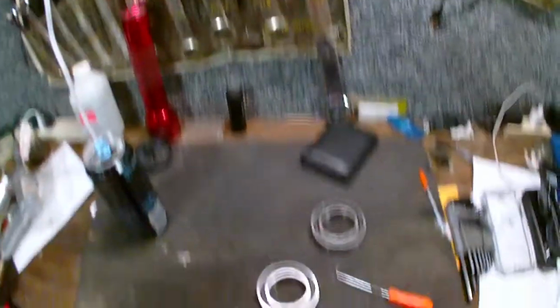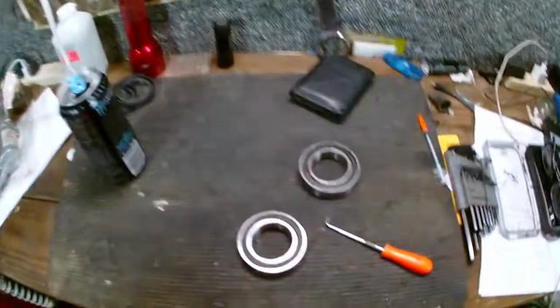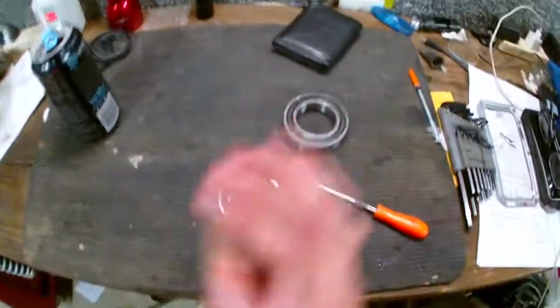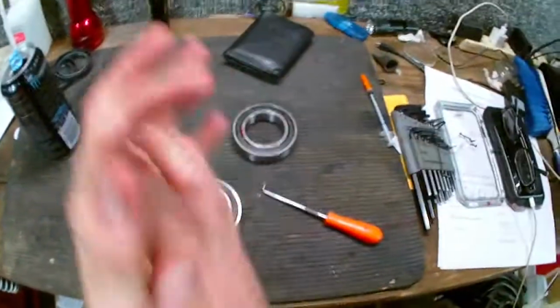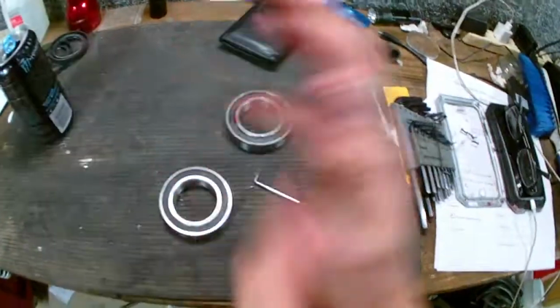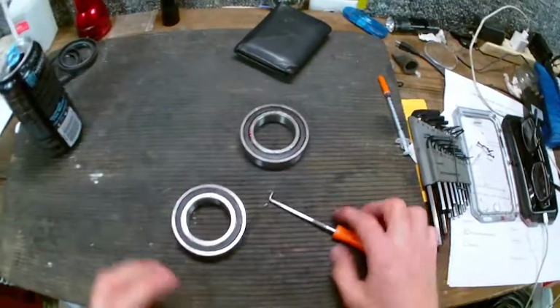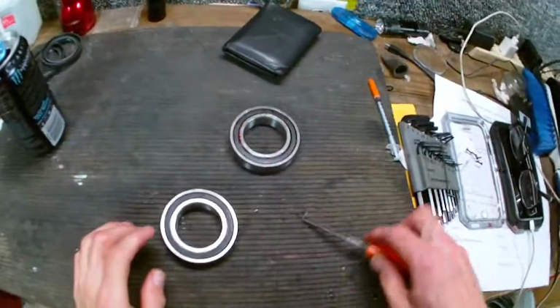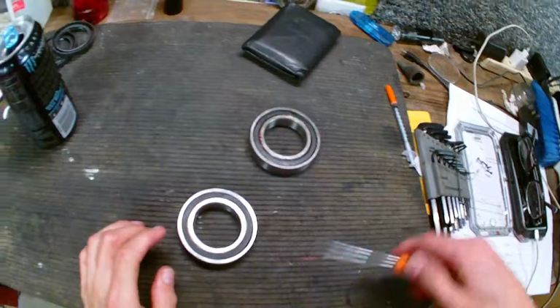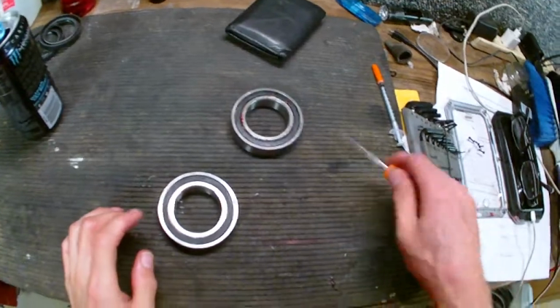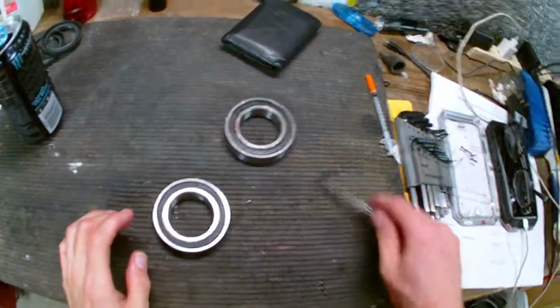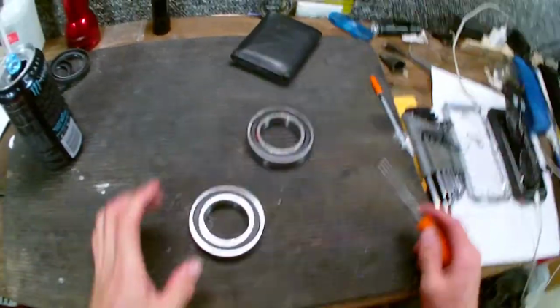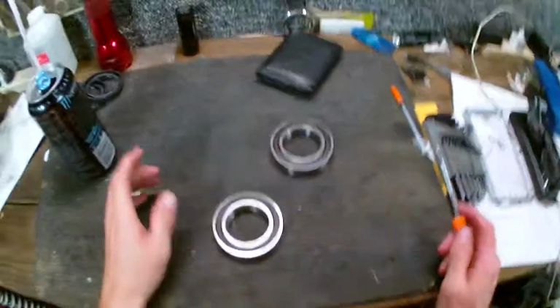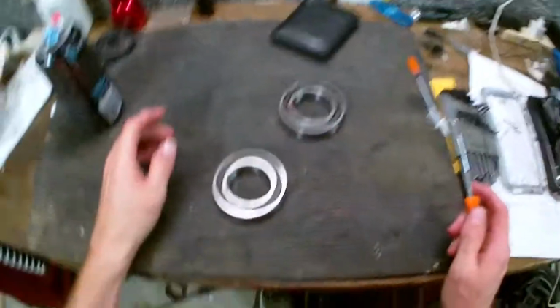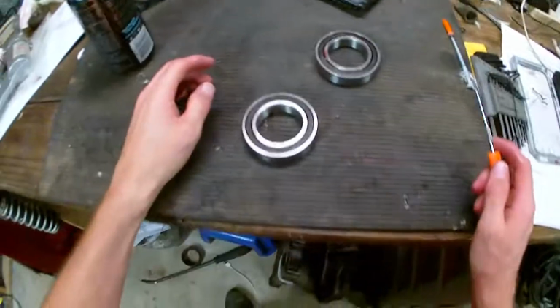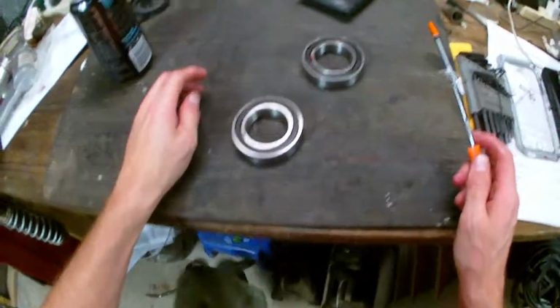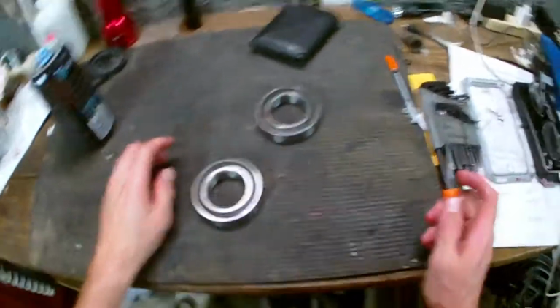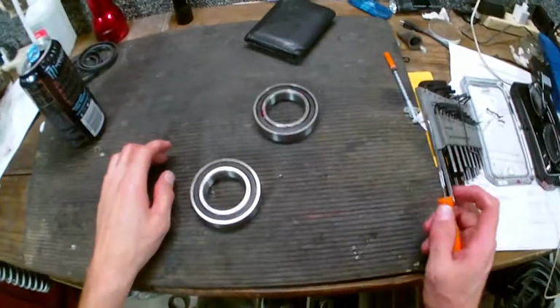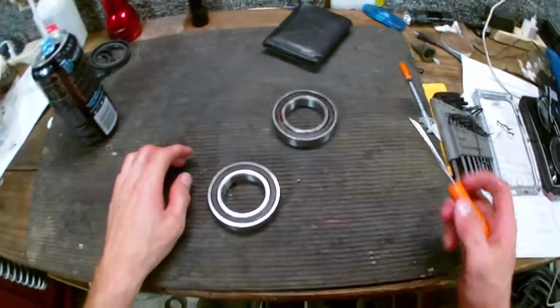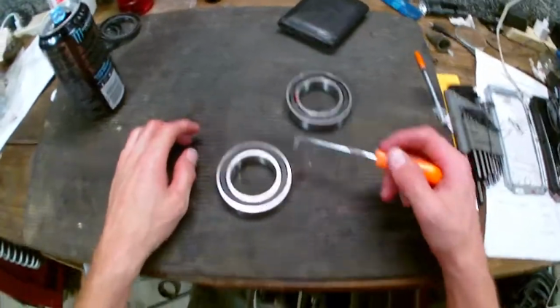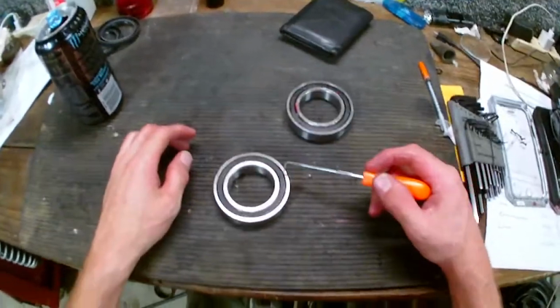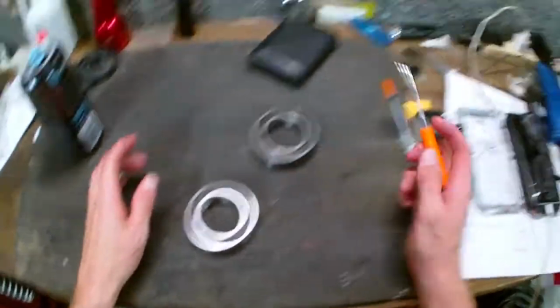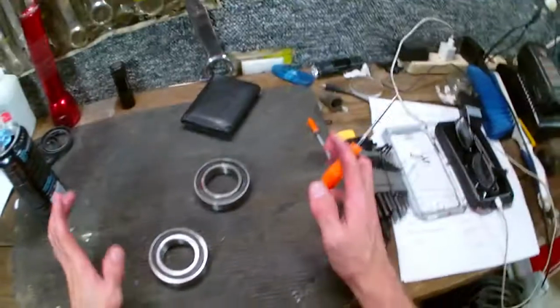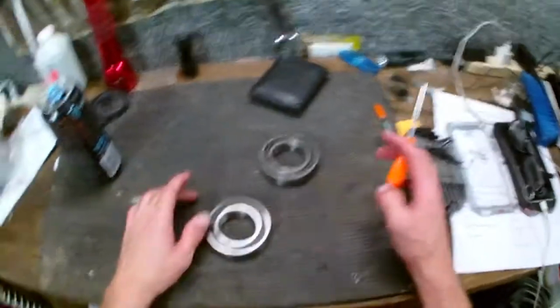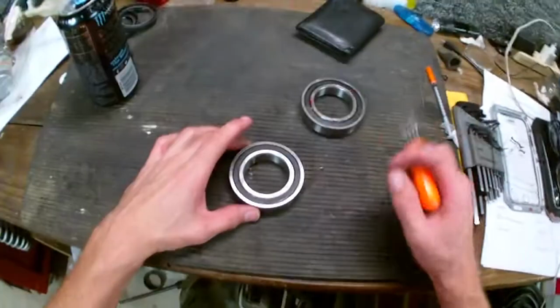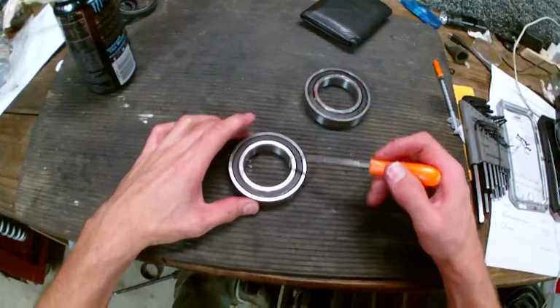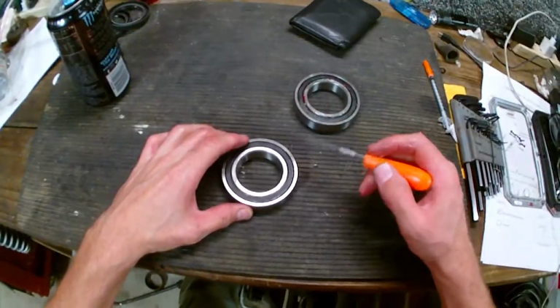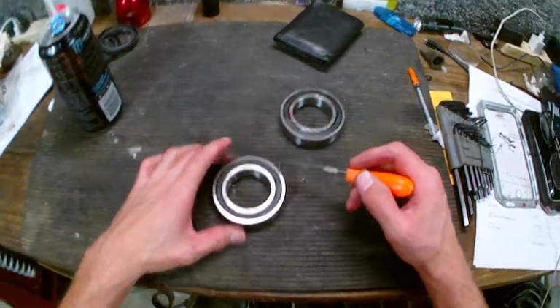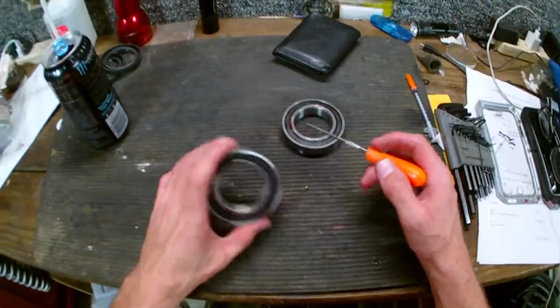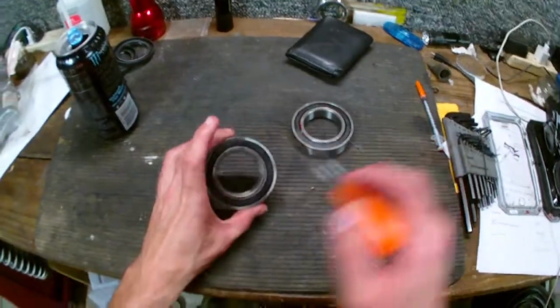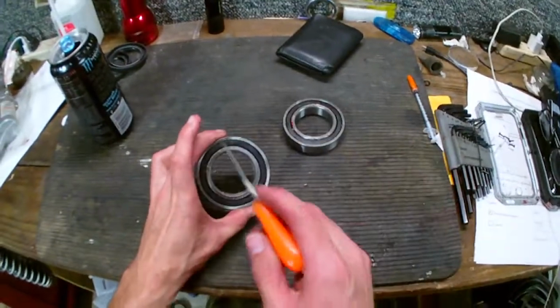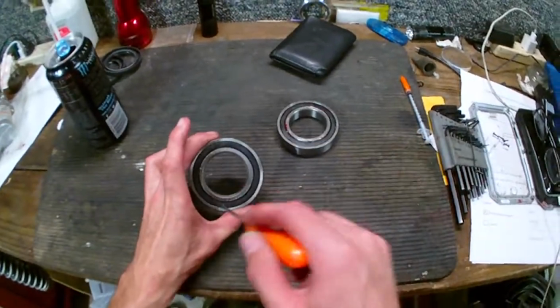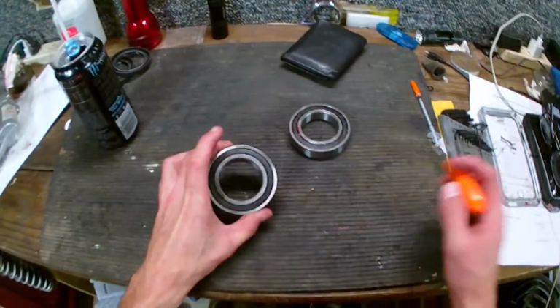Greetings viewers, welcome to the MNLA TV slash Landy Birkeland channel. I'm your host Landy Birkeland. This, as many of you know, is a sealed bearing.